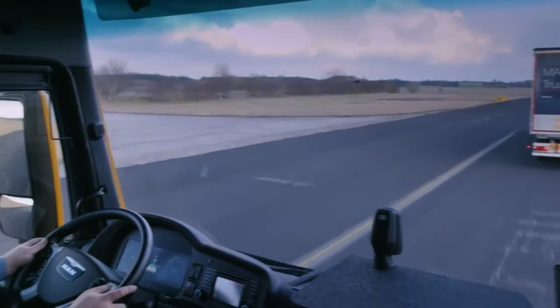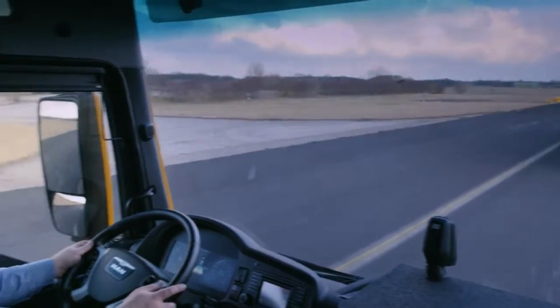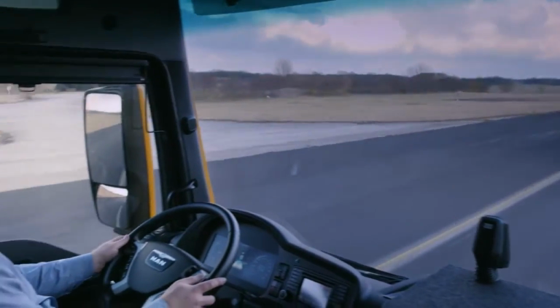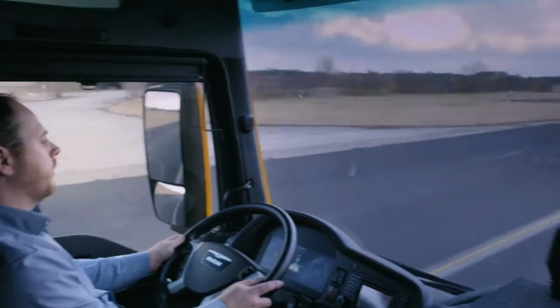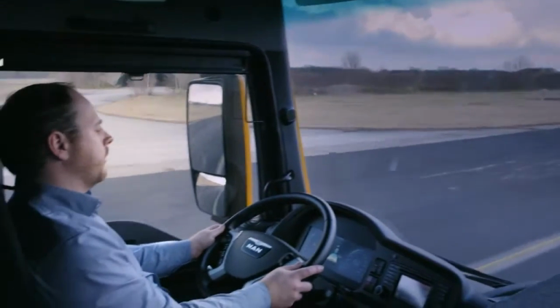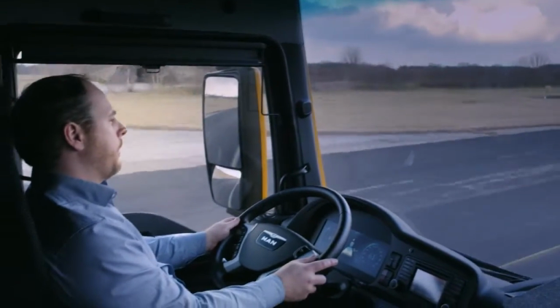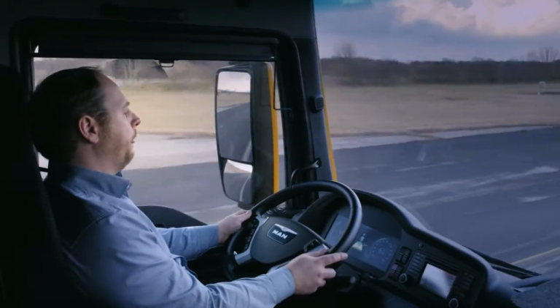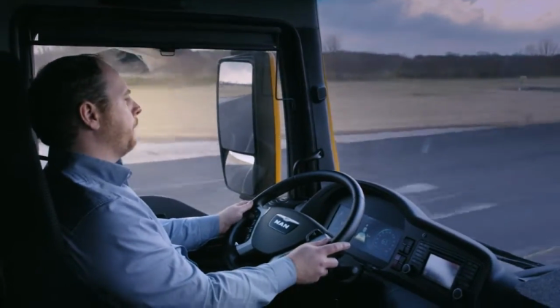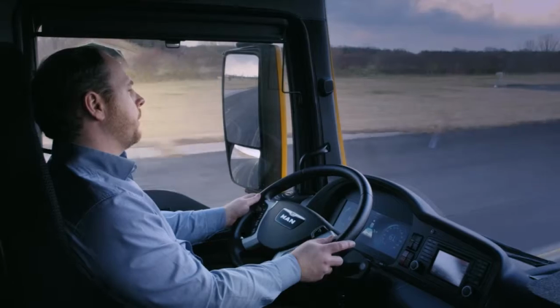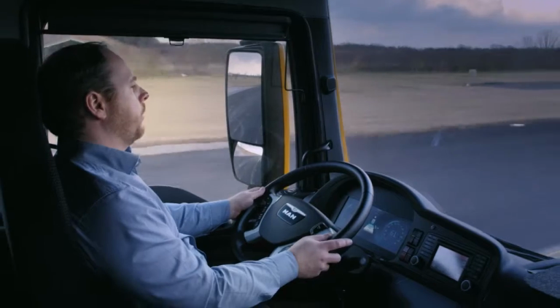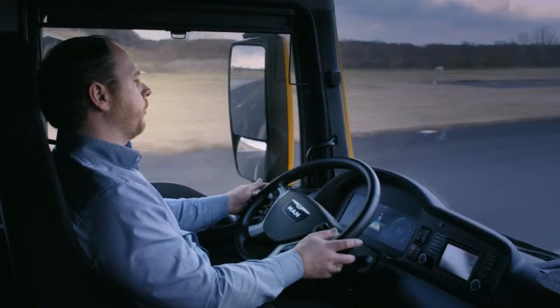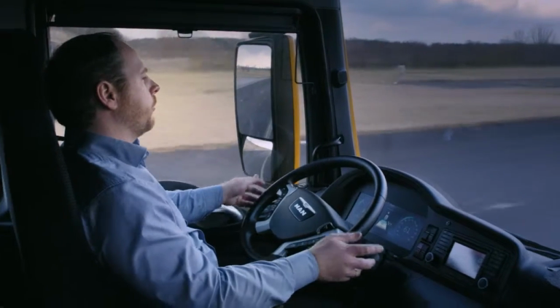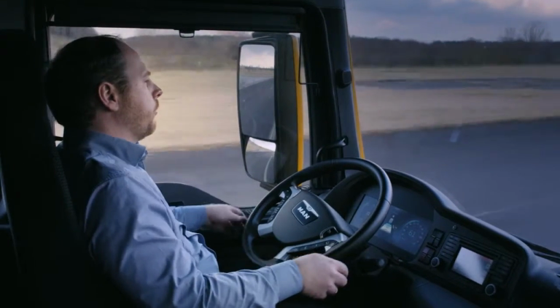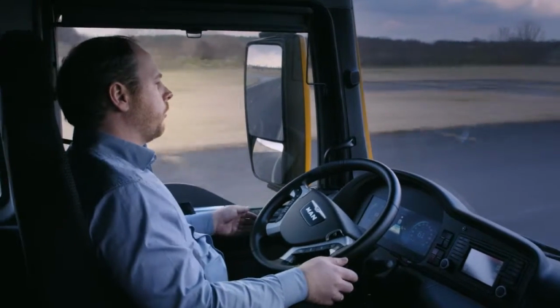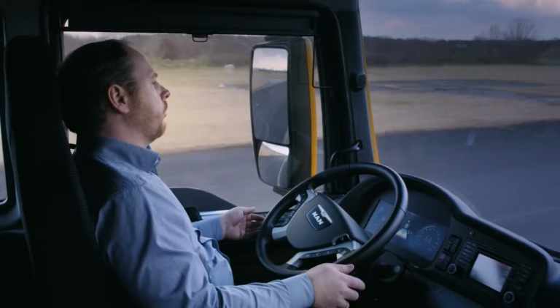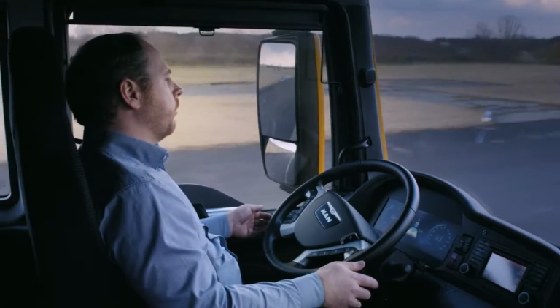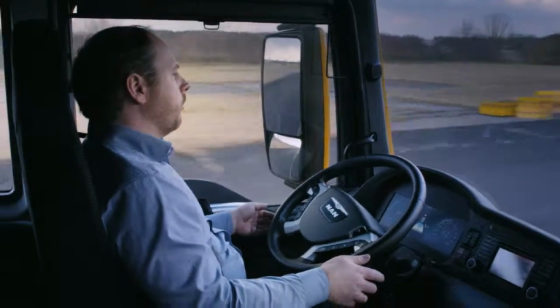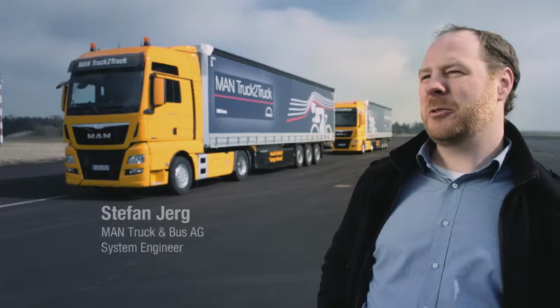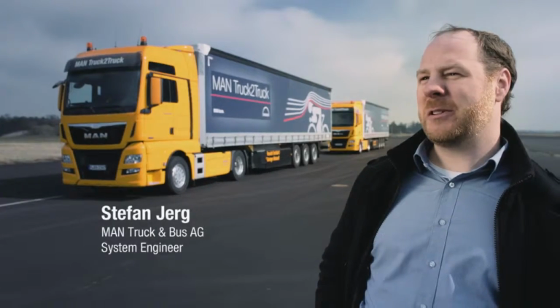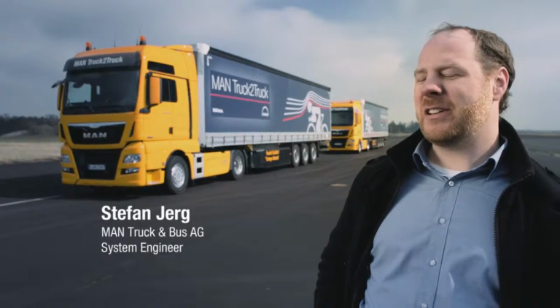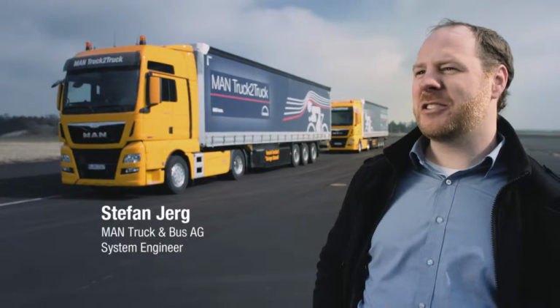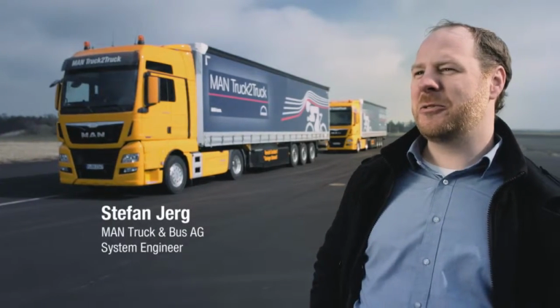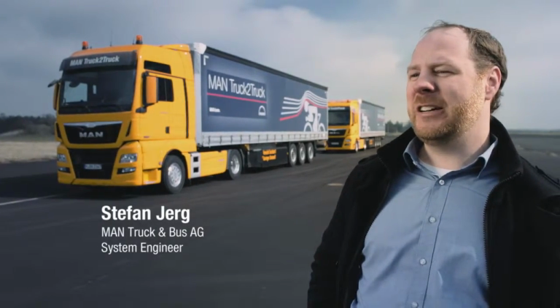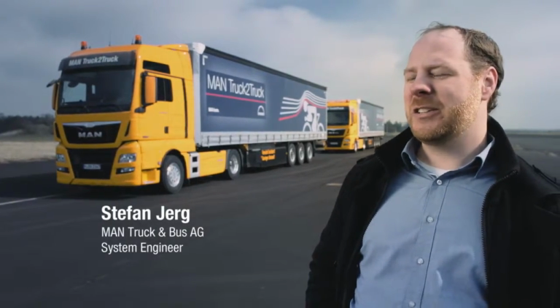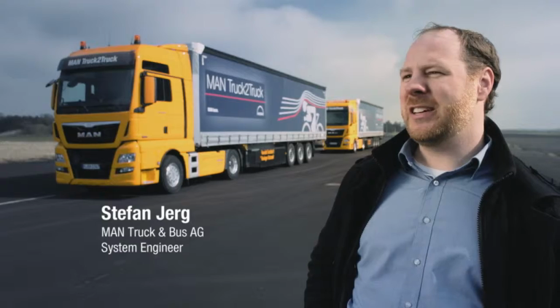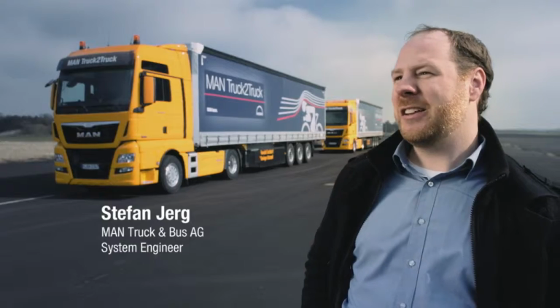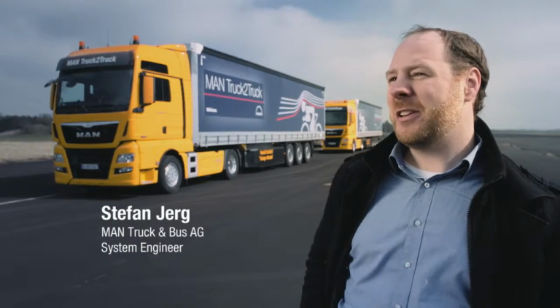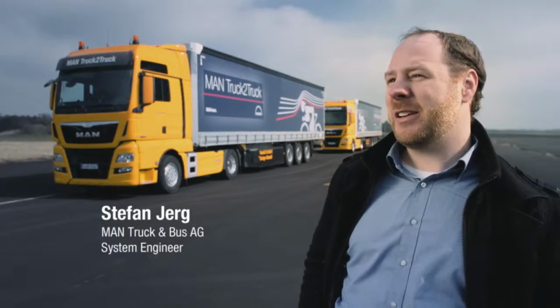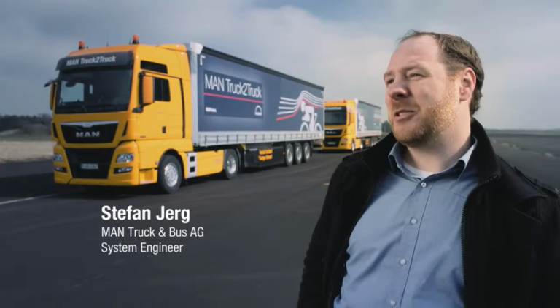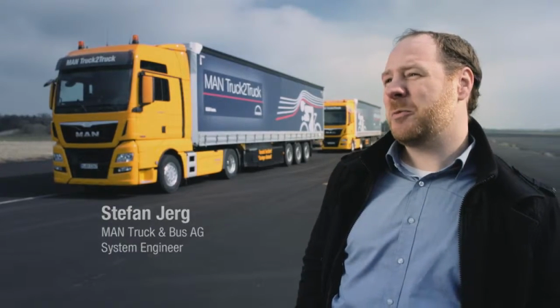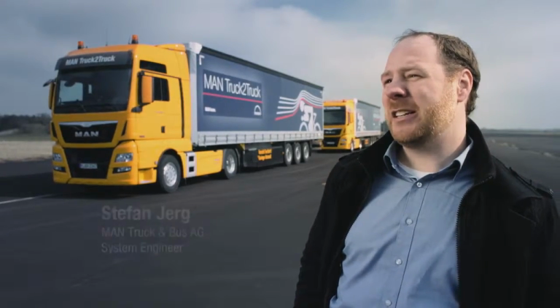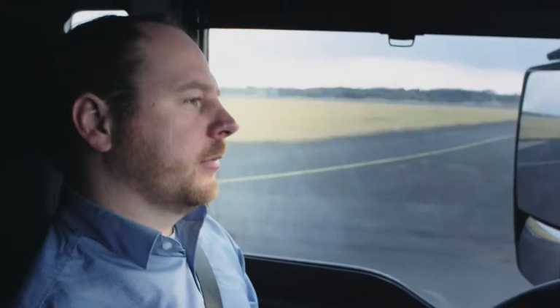Following right behind the truck in front and then handing over all control at 13 meters felt absolutely amazing. It's simply thrilling to see how all the systems interact so smoothly.